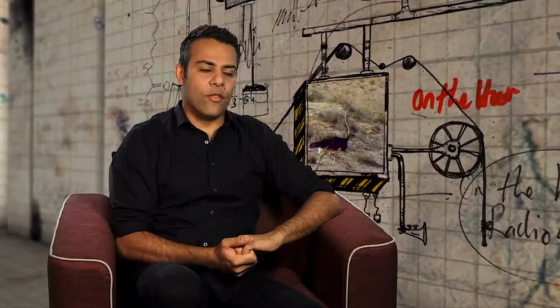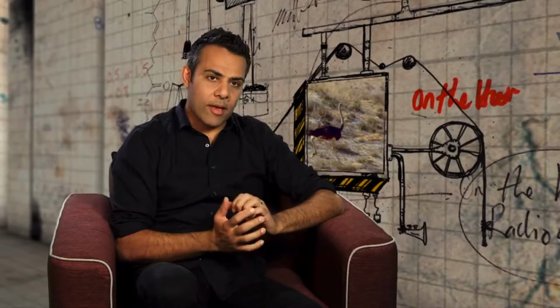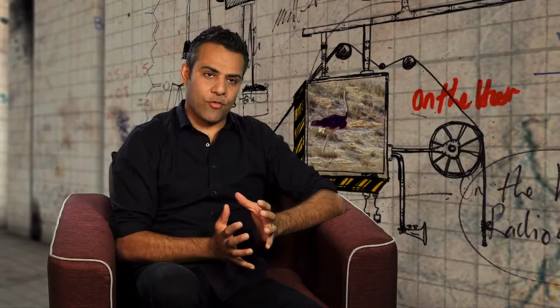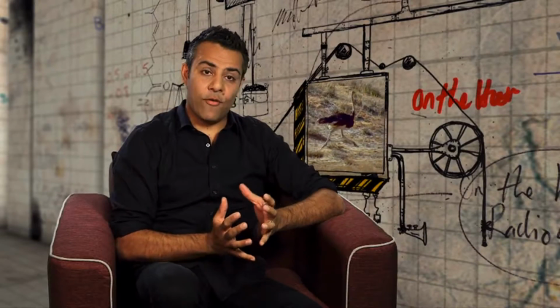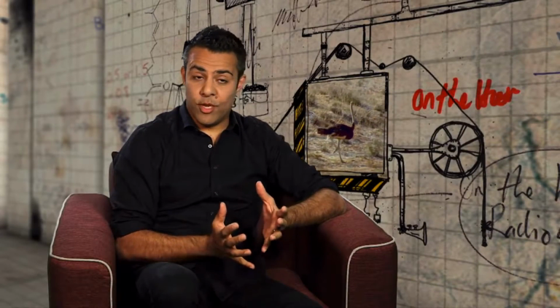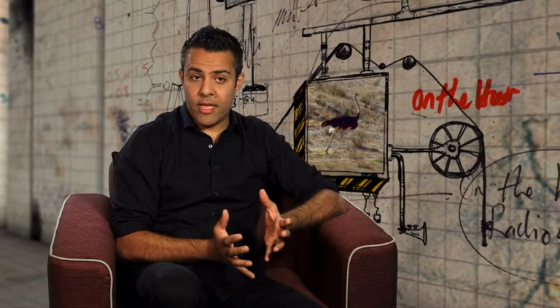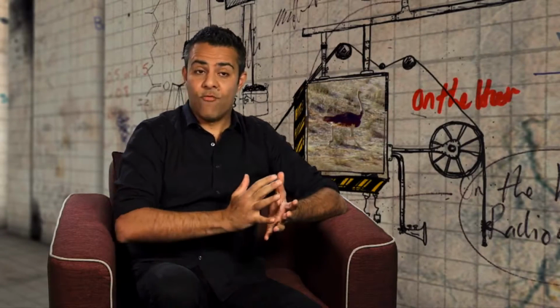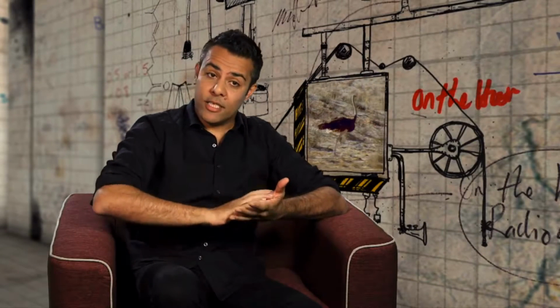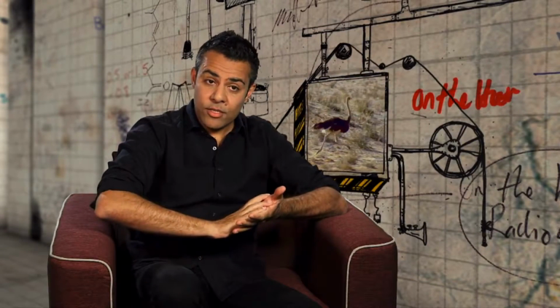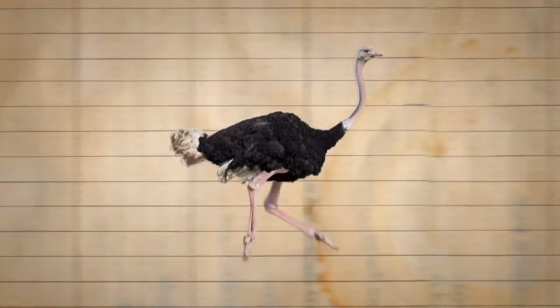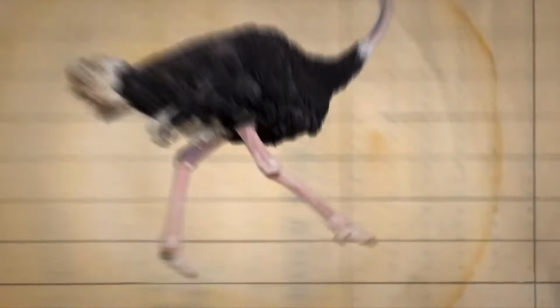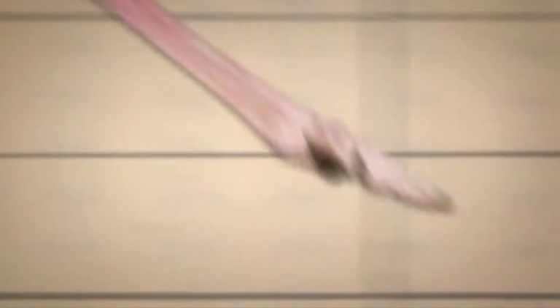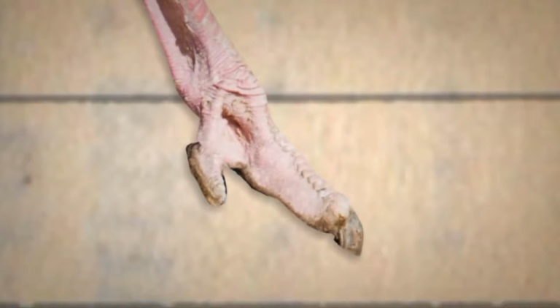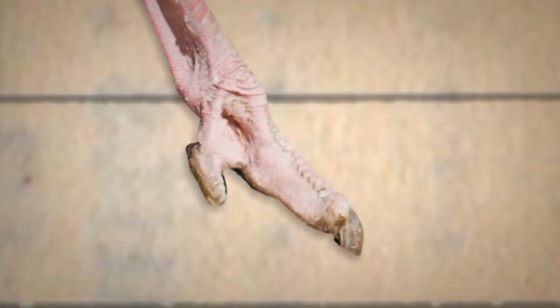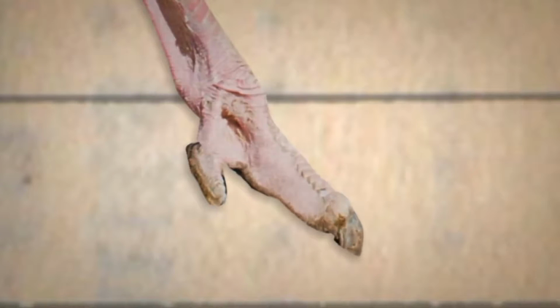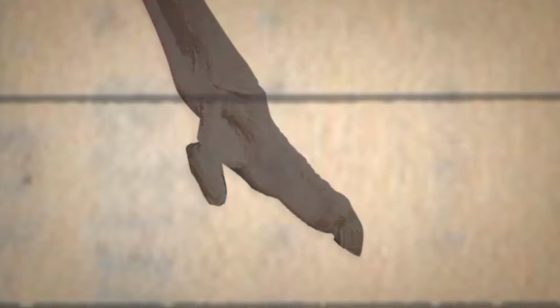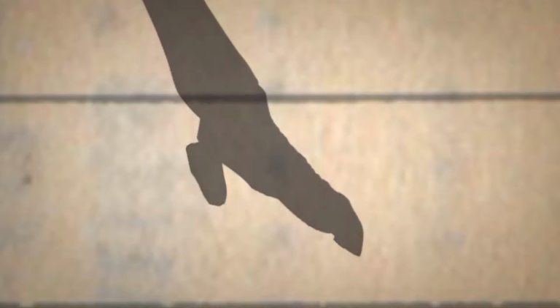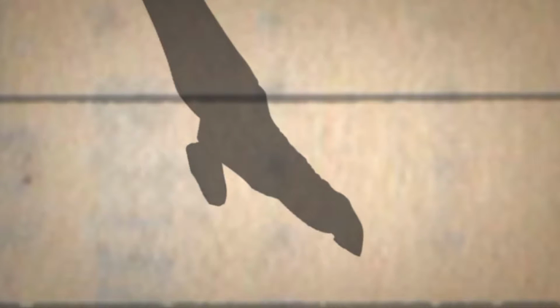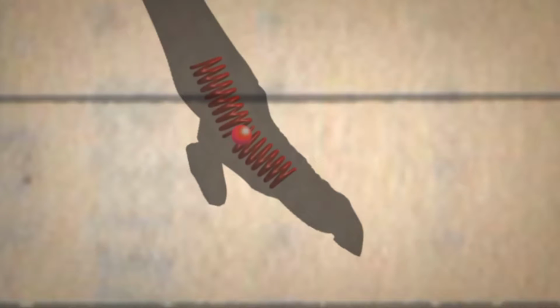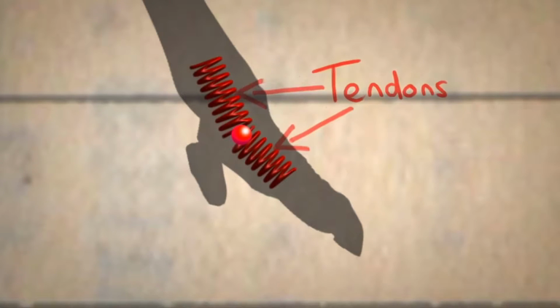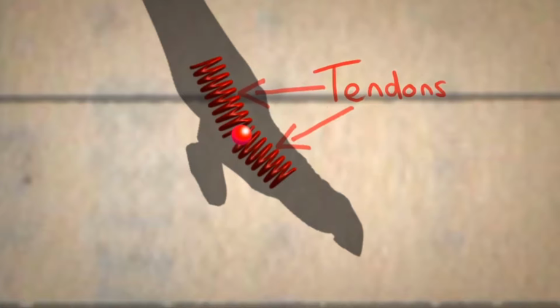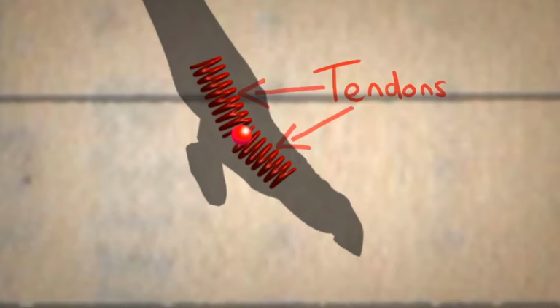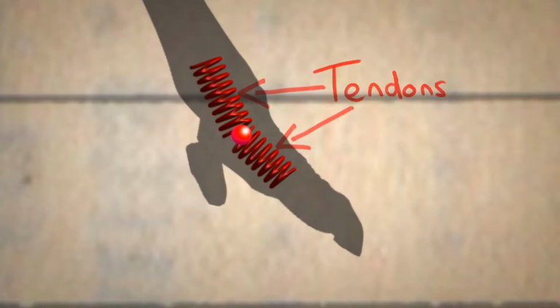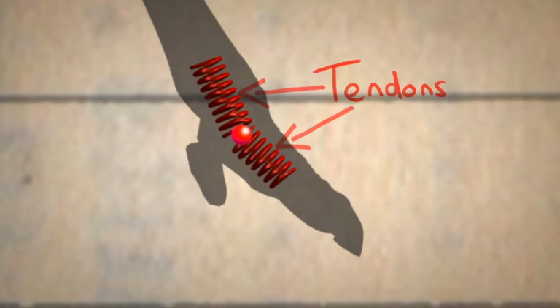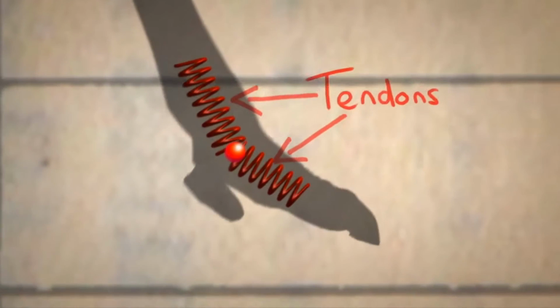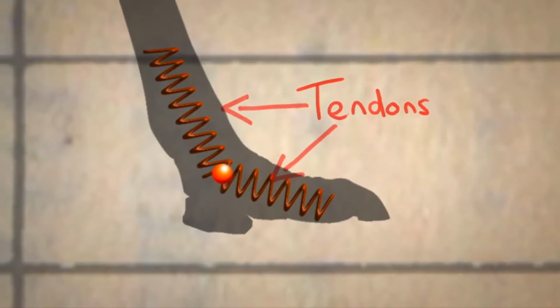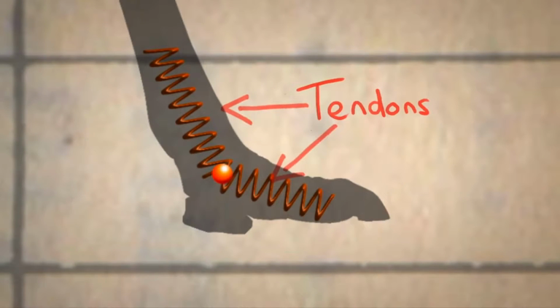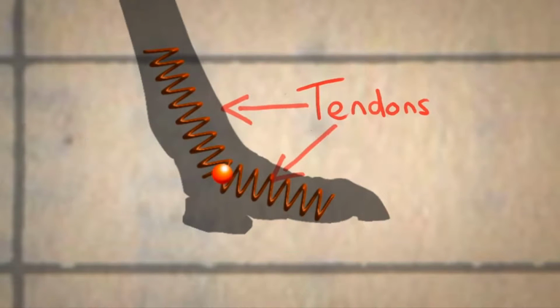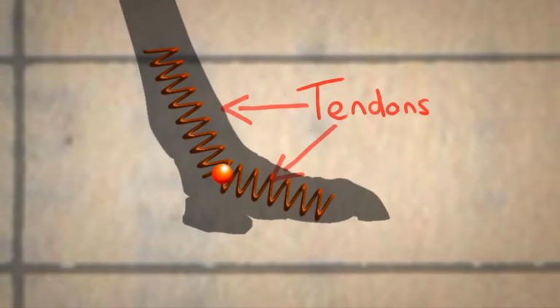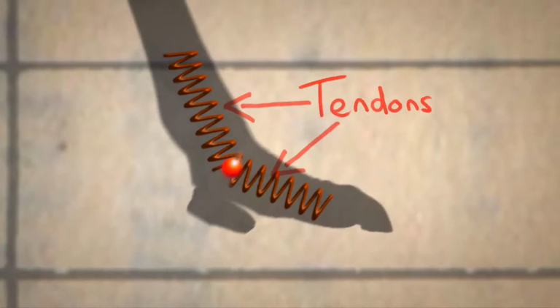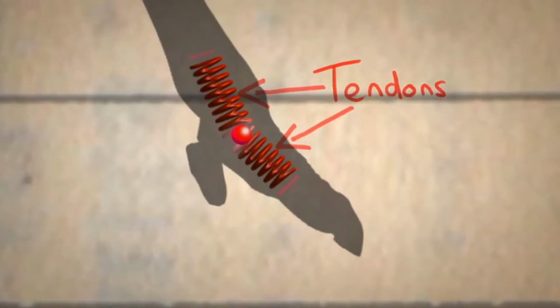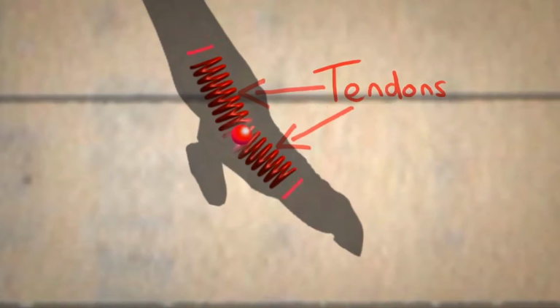The thing that makes the ostrich so efficient when running is that they run on their tiptoes. And between their toes and their midfoot, they've got very strong tendons which act like a spring. So when they put their foot down, they store energy up, which is then released as they take off.